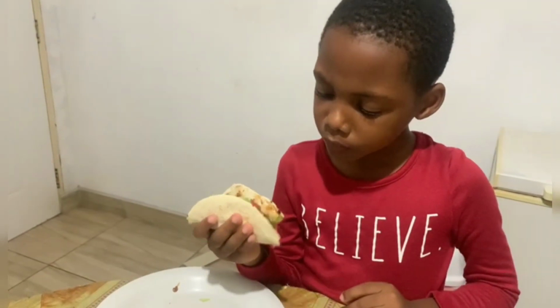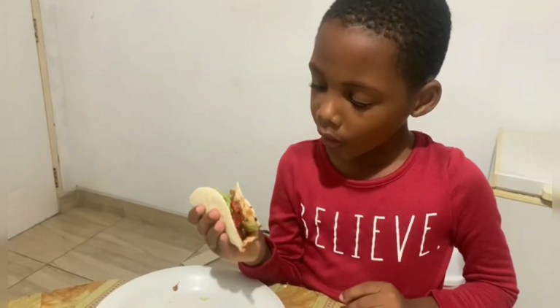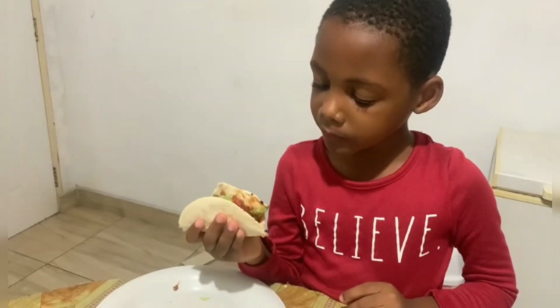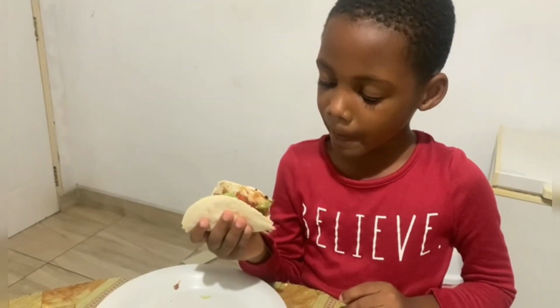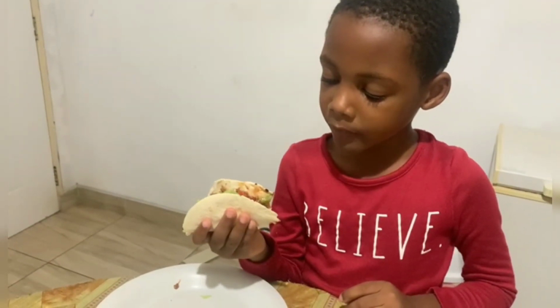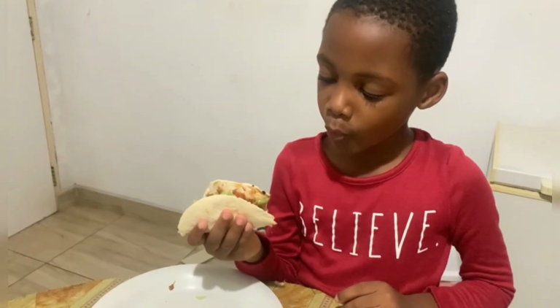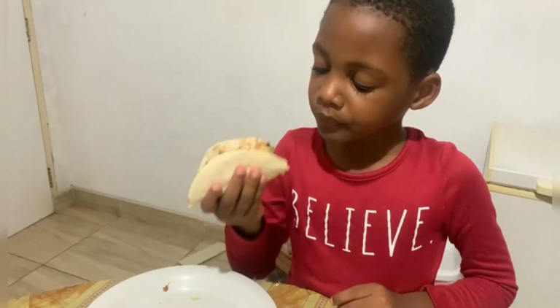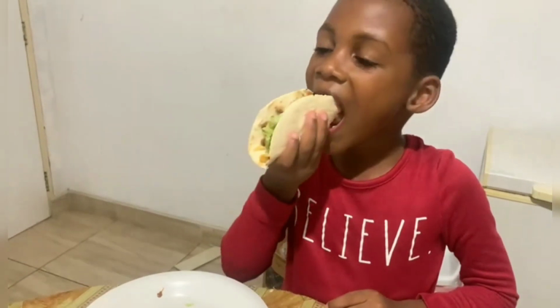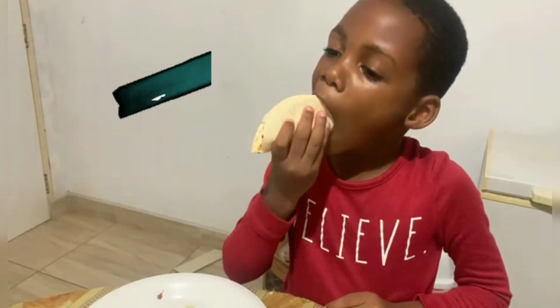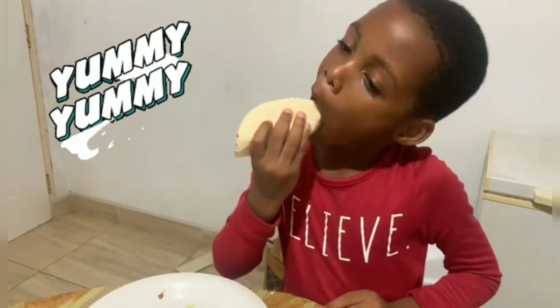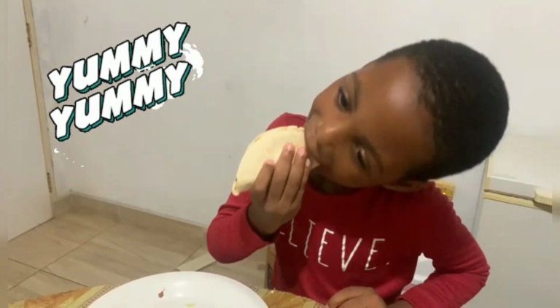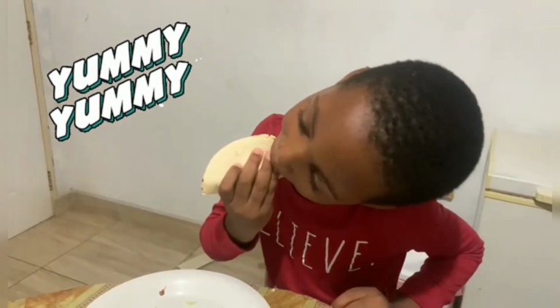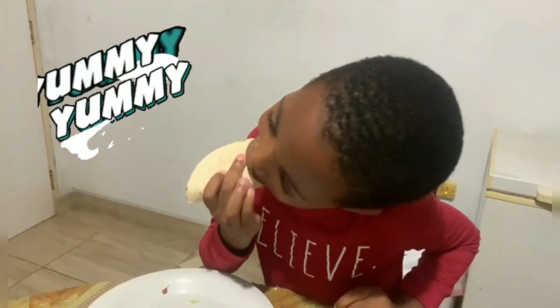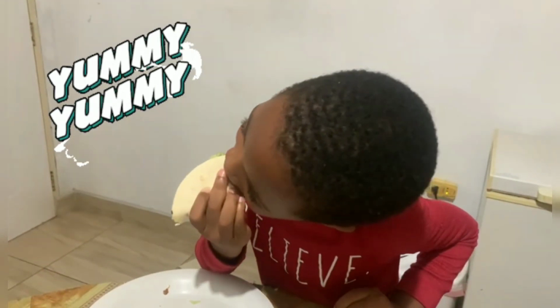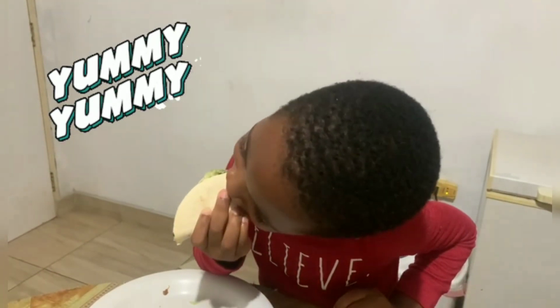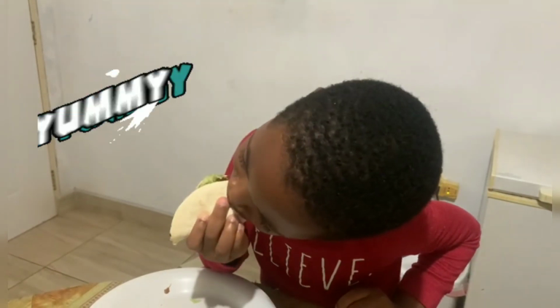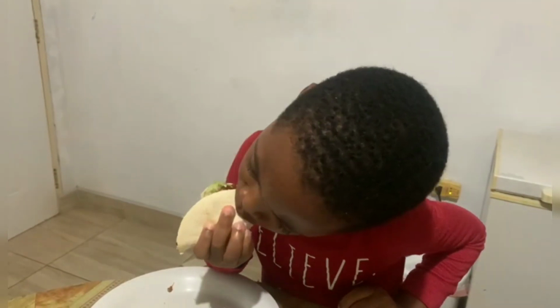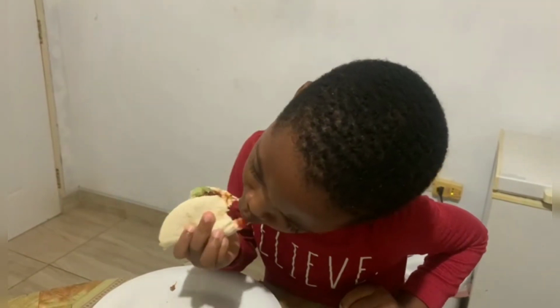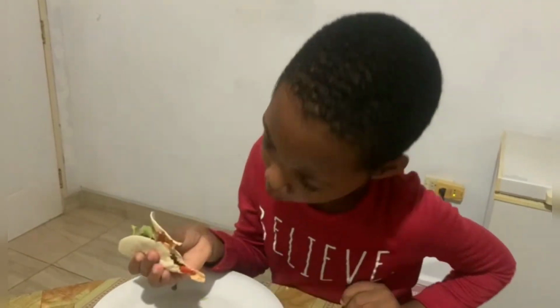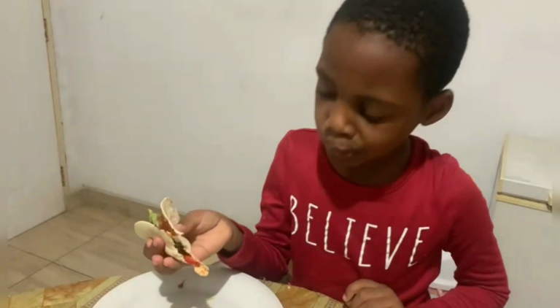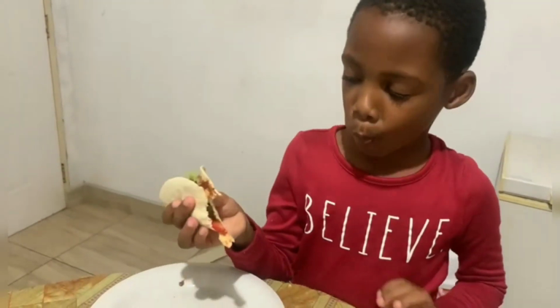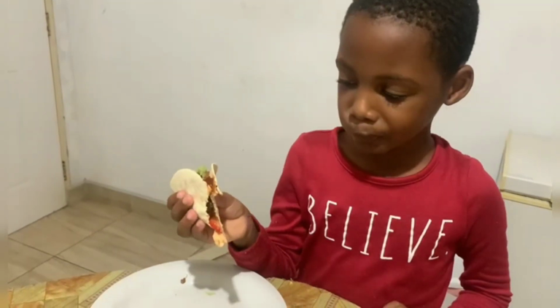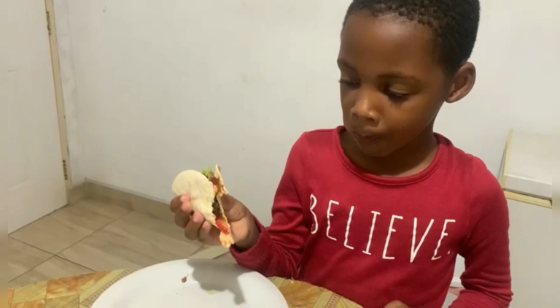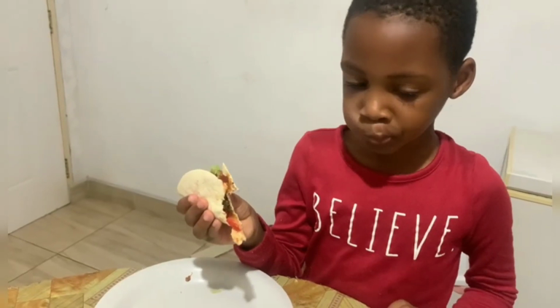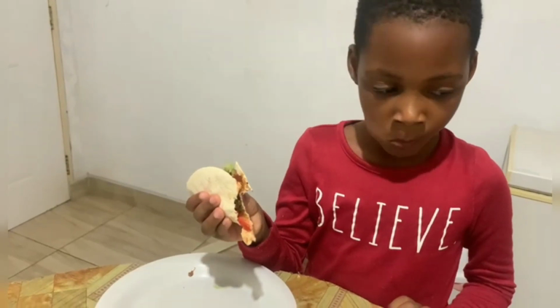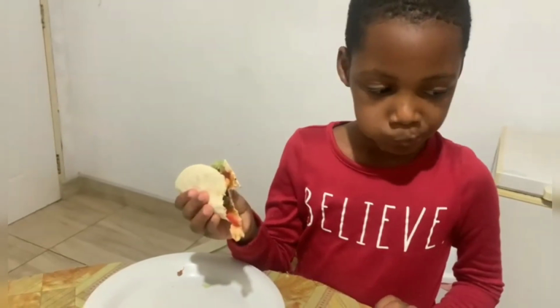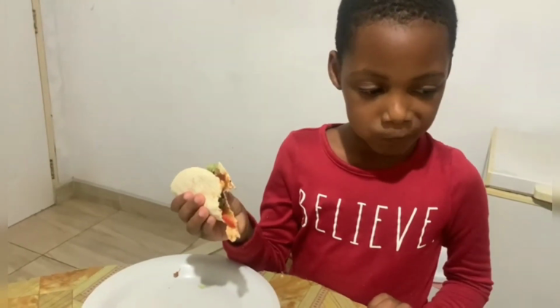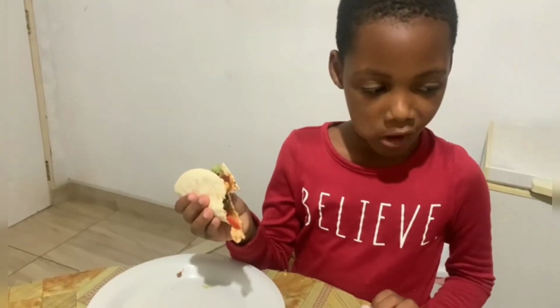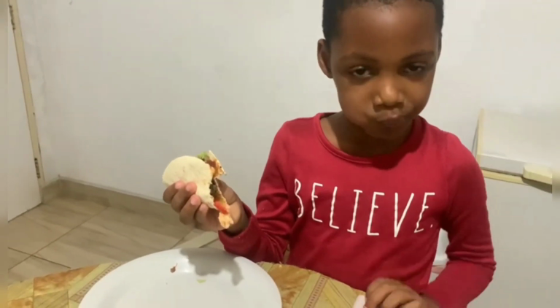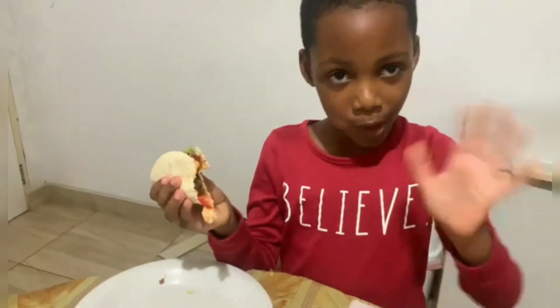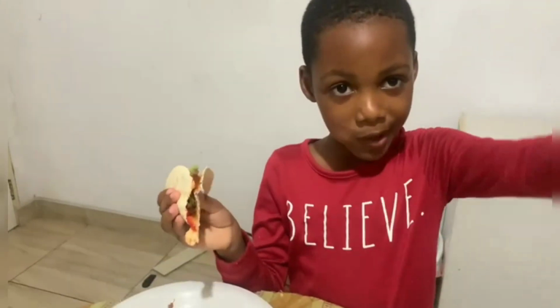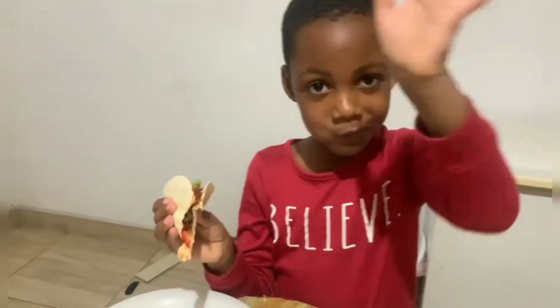Look at your face, you look as if you are enjoying it. Alright, bye guys, somebody's mouth is full.